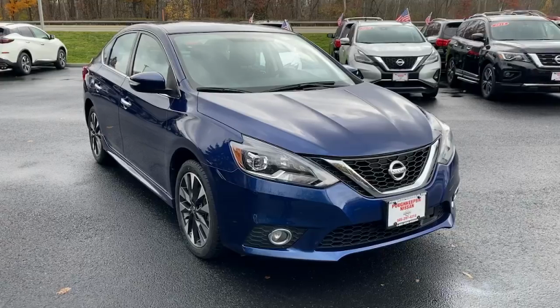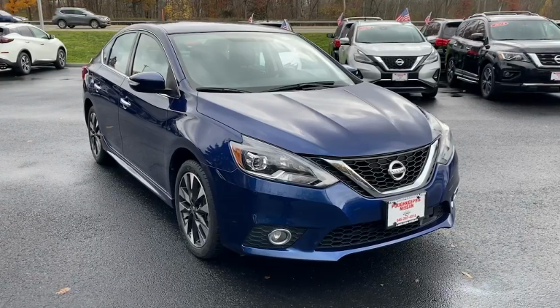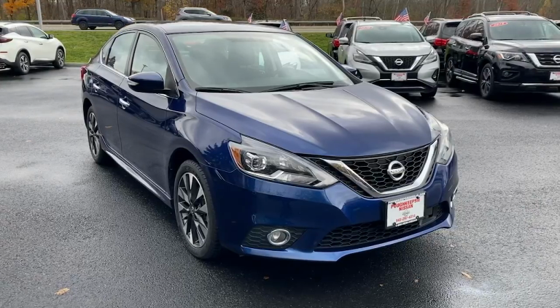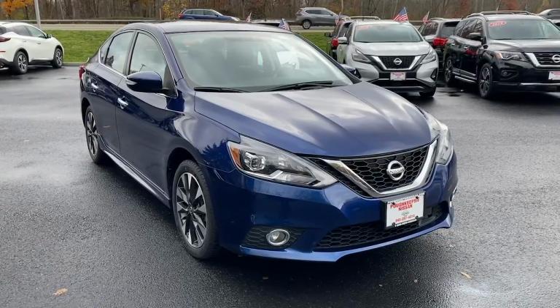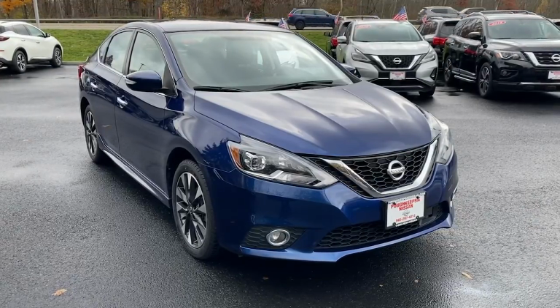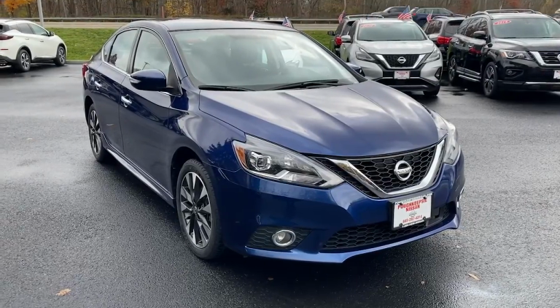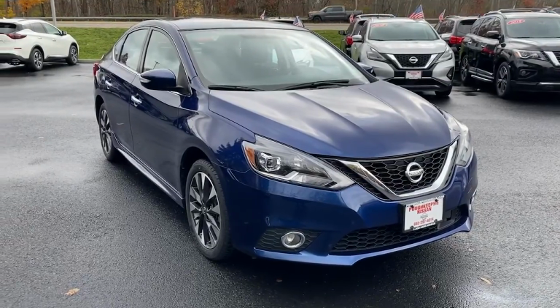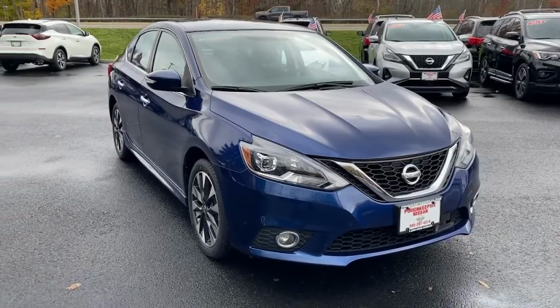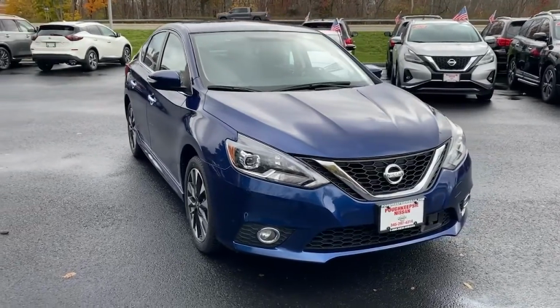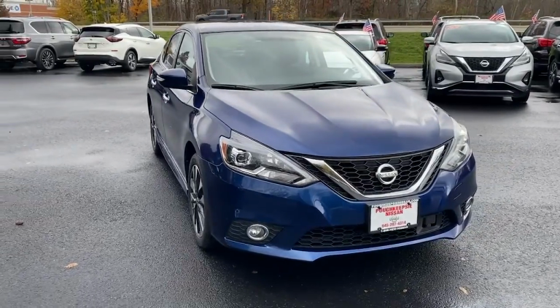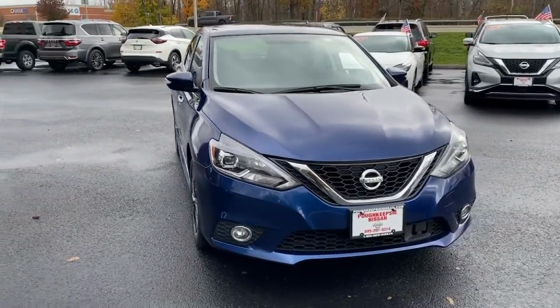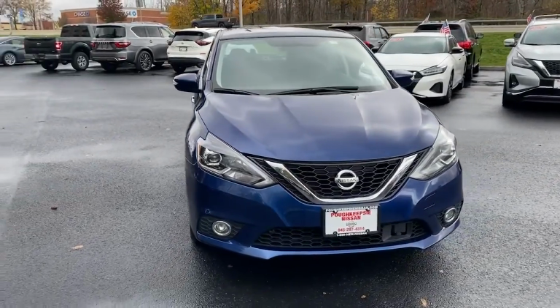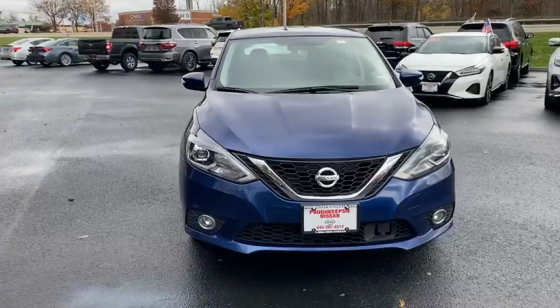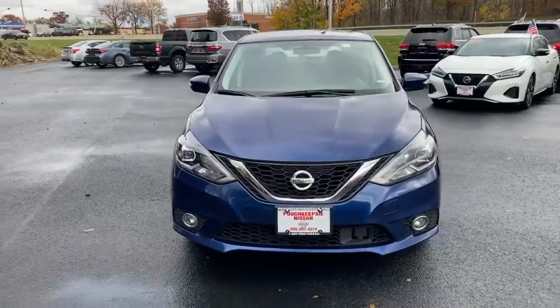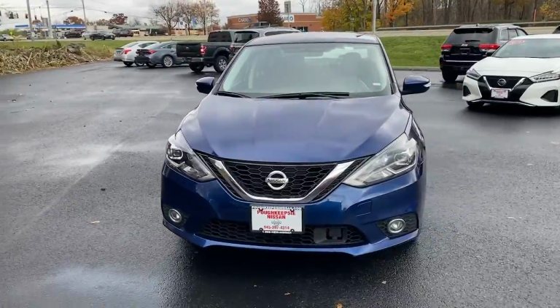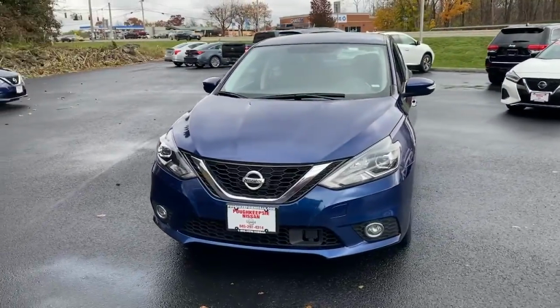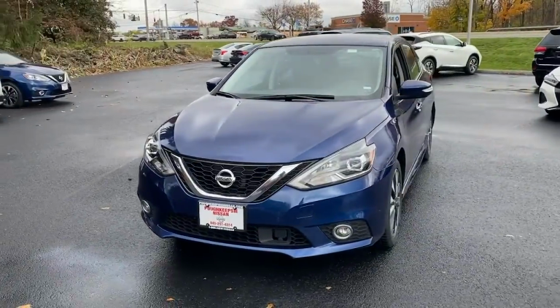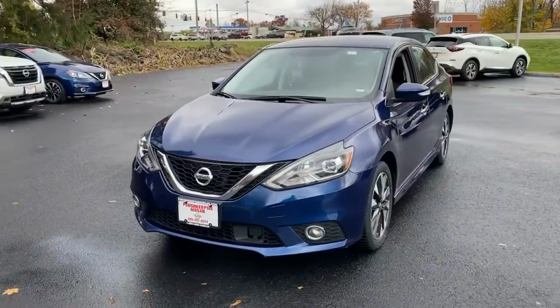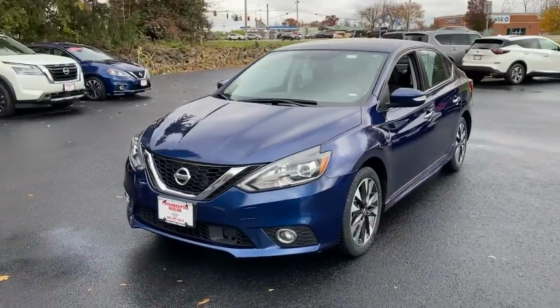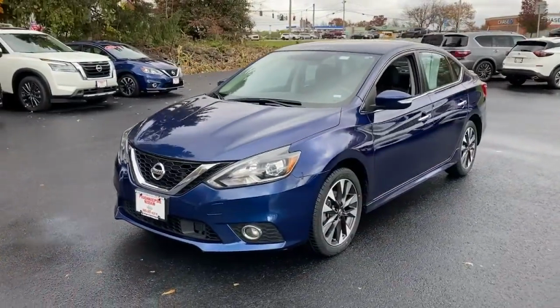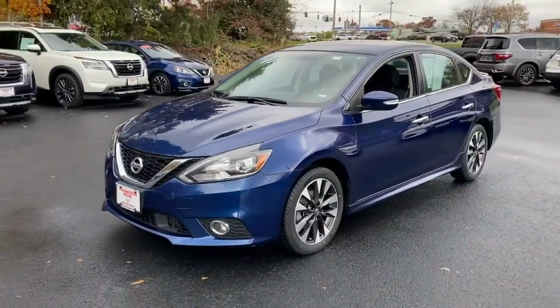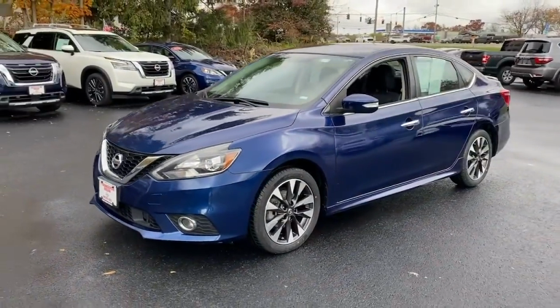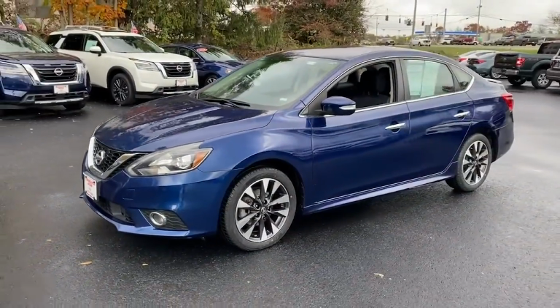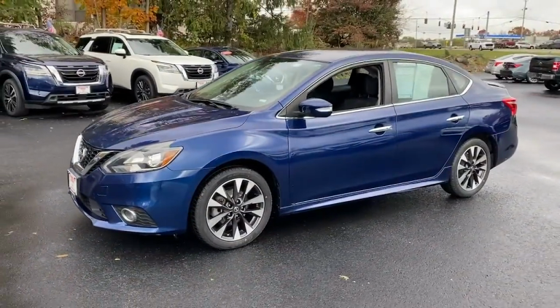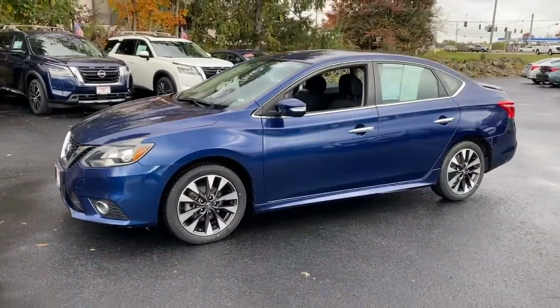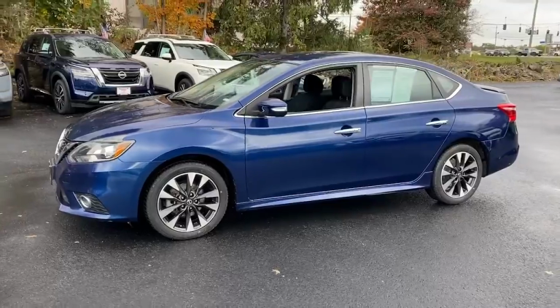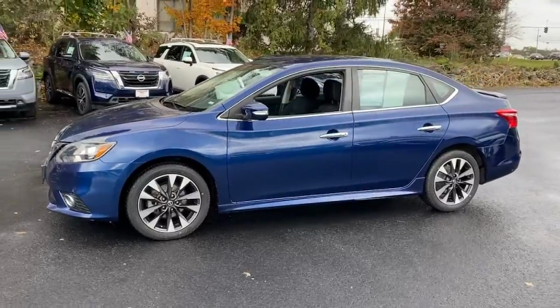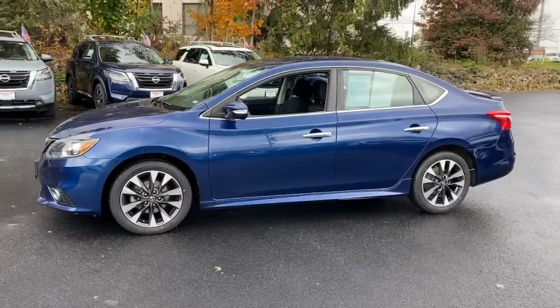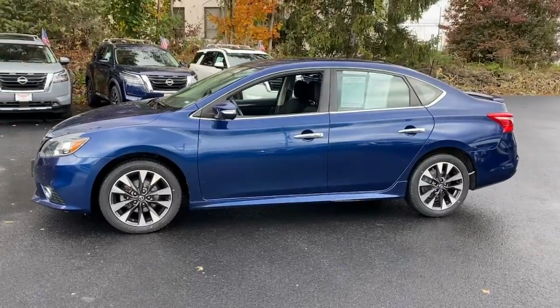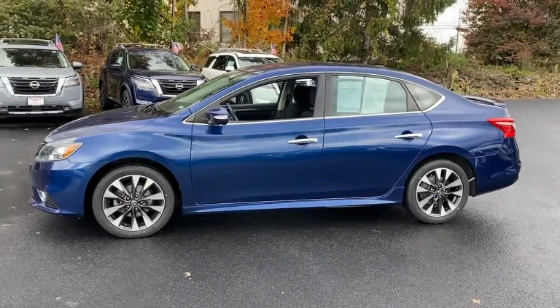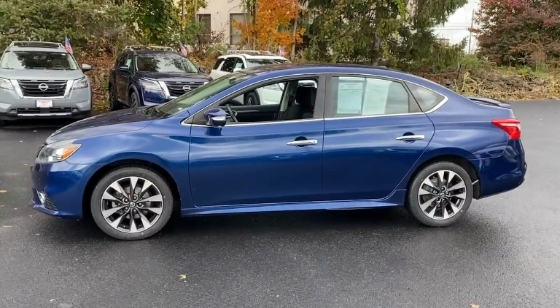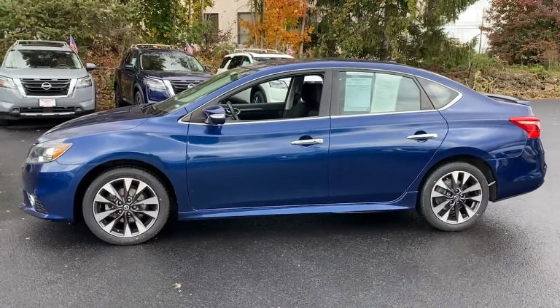Enjoy the view of this 2019 Nissan Sentra. This vehicle is an outstanding buy with fewer than 70,000 miles on the odometer. This roomy Sentra makes your daily drive fun, comfortable, and convenient.